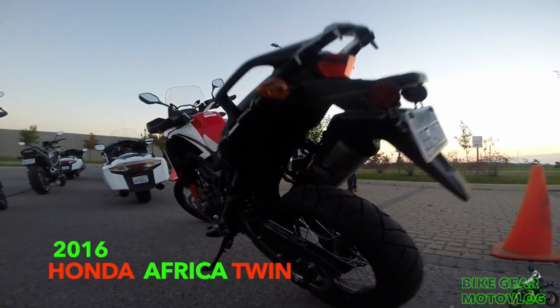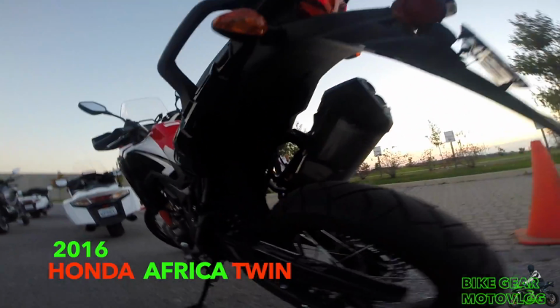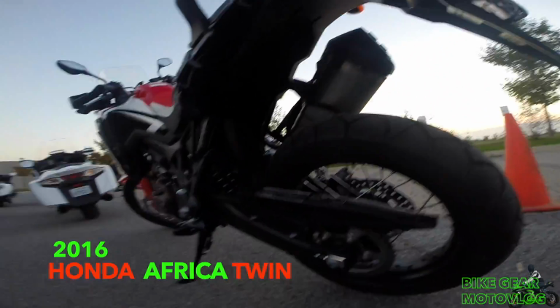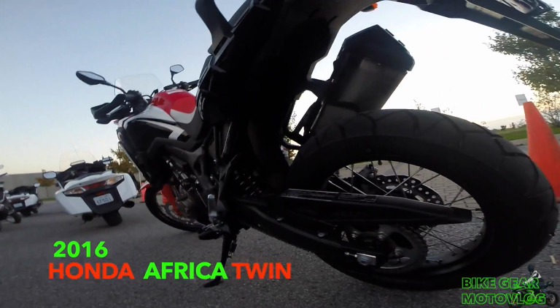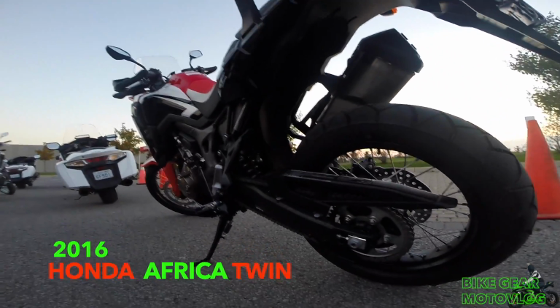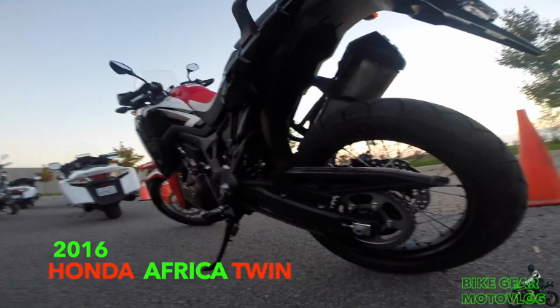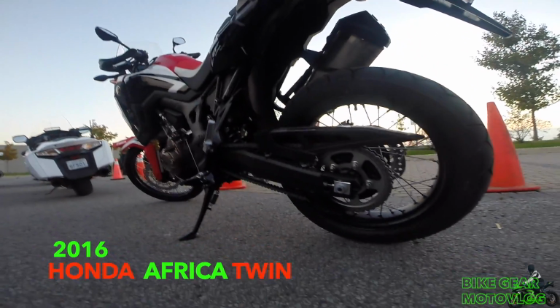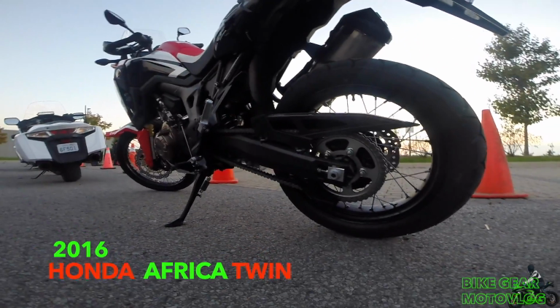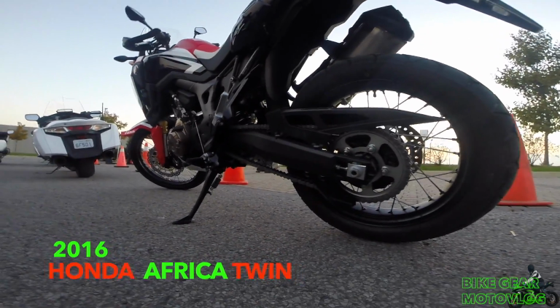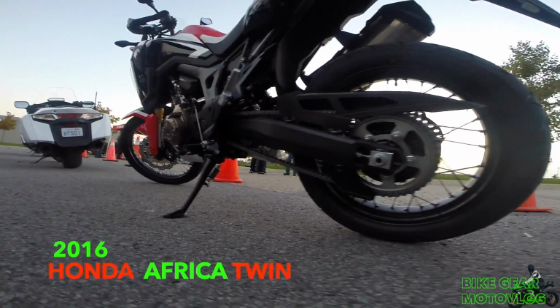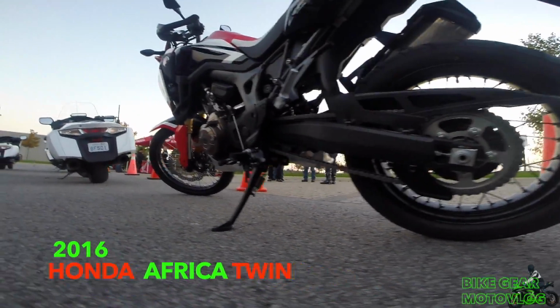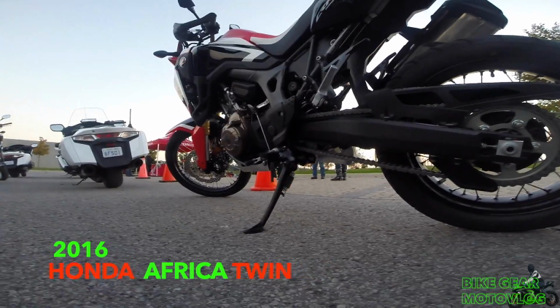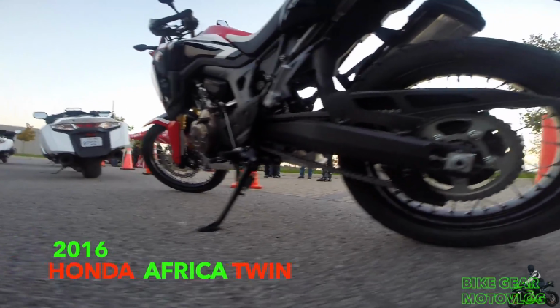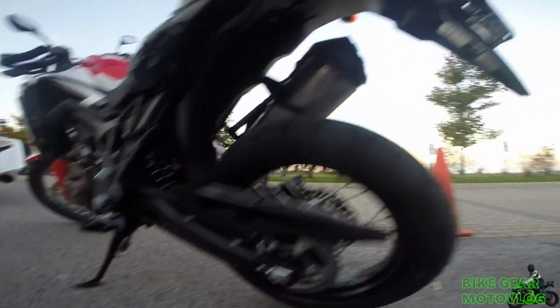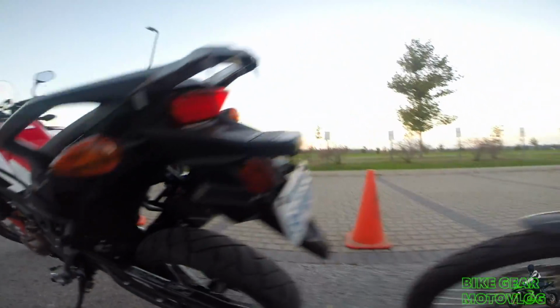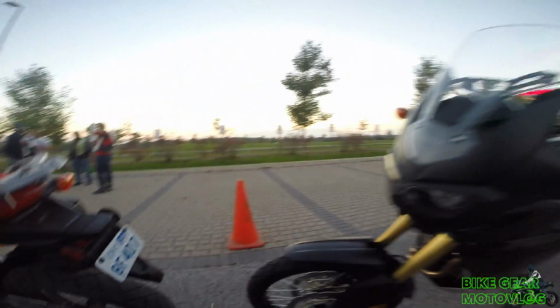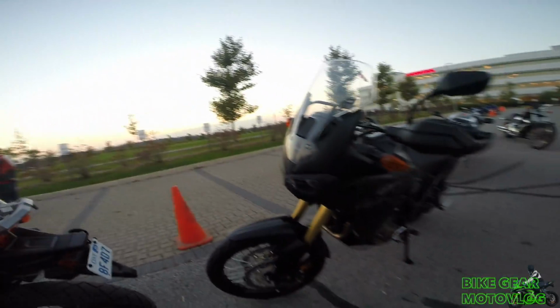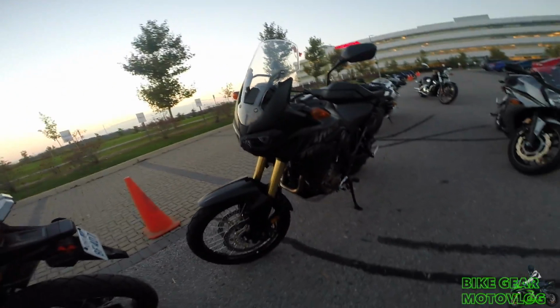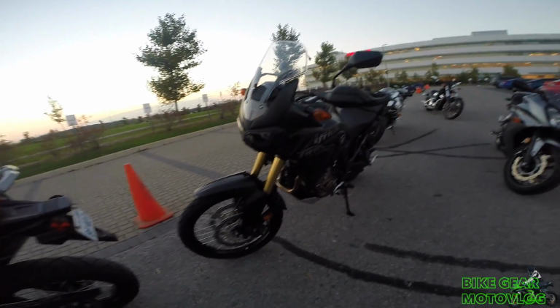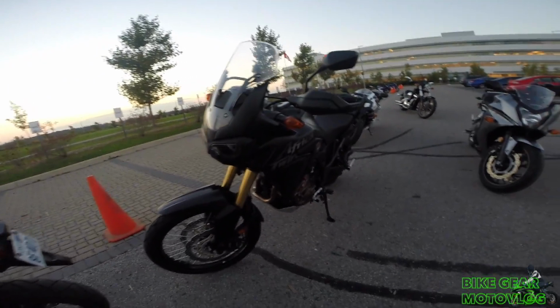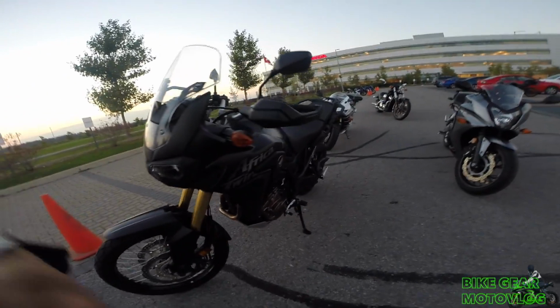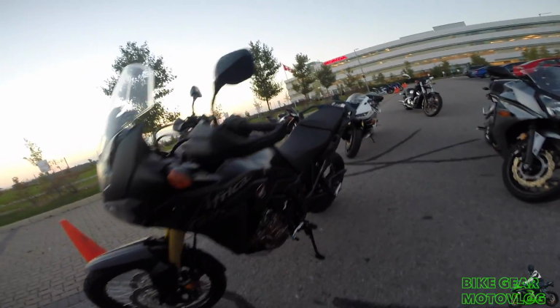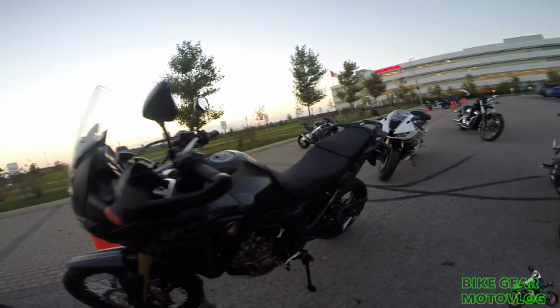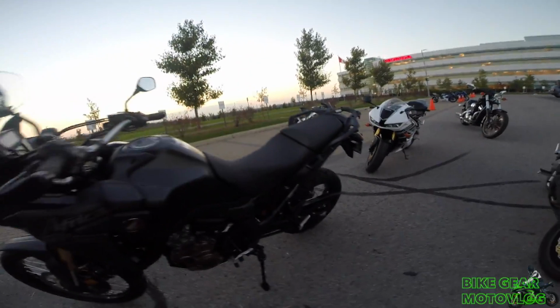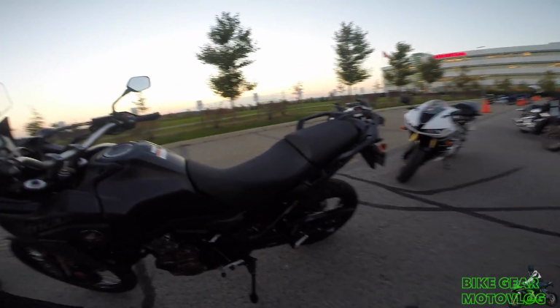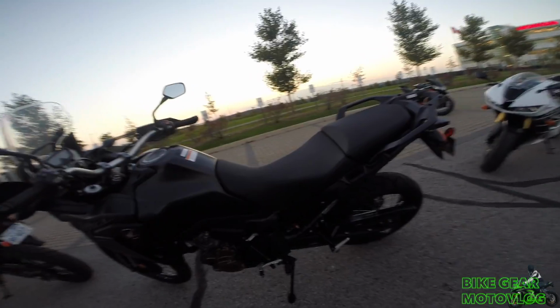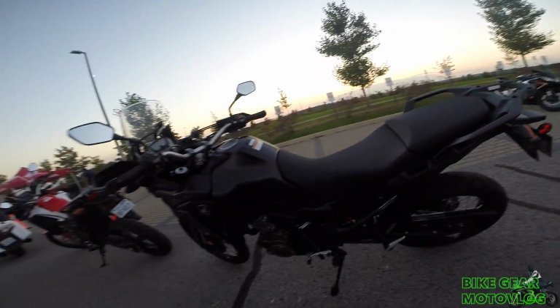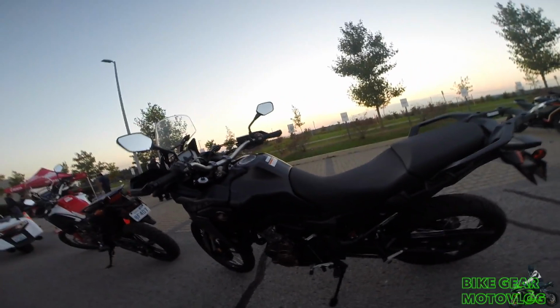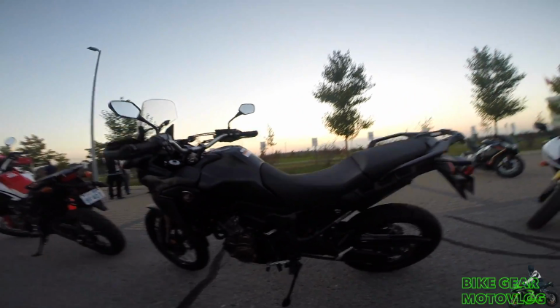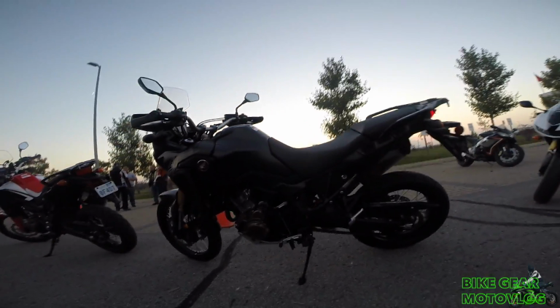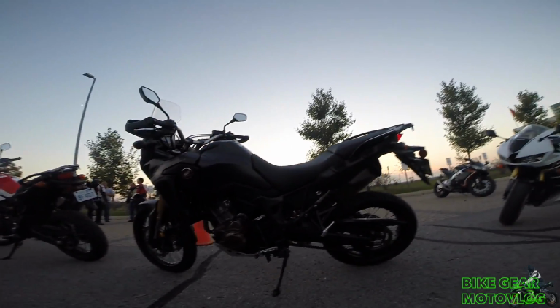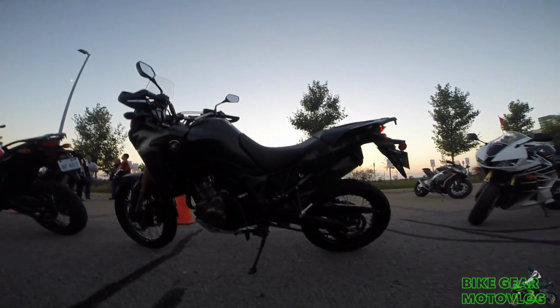The bike has got a lot of ground clearance for sure. And we've got a black one over here — same thing, same bike, no different.